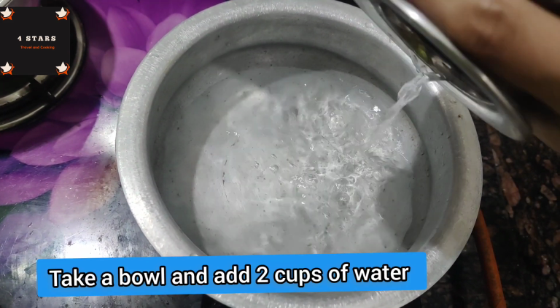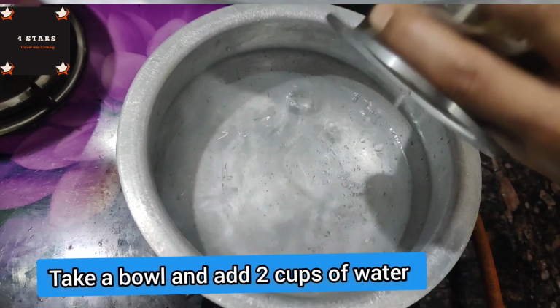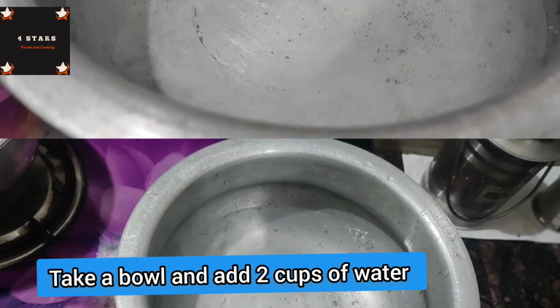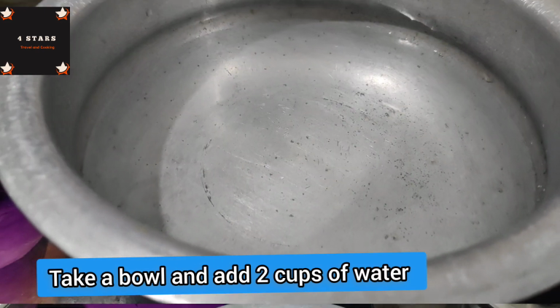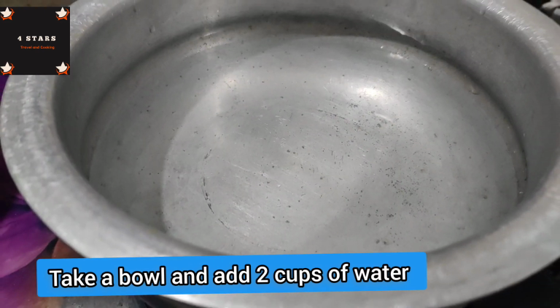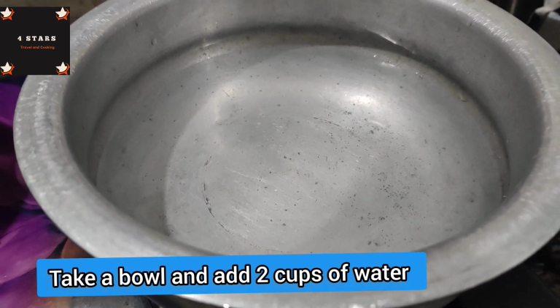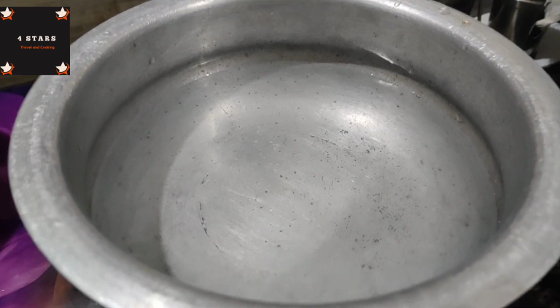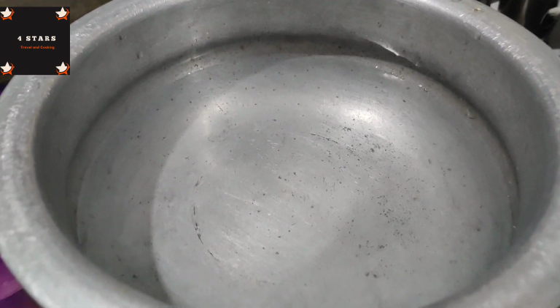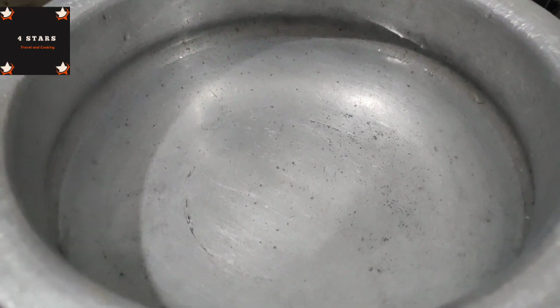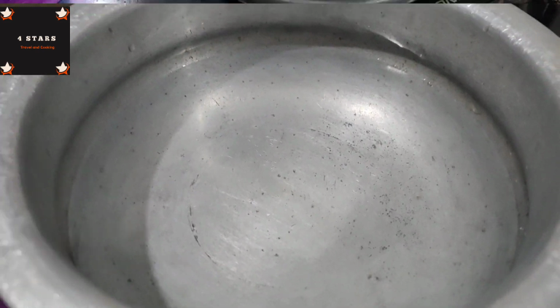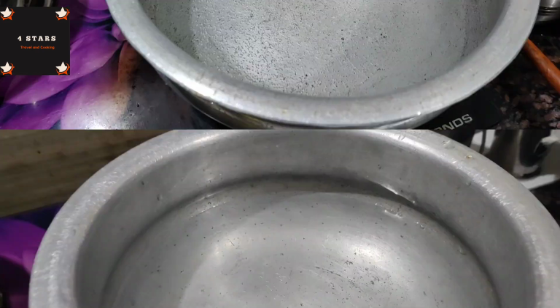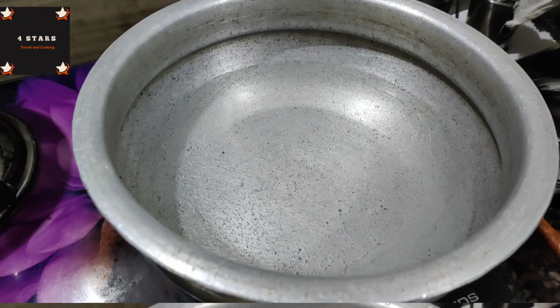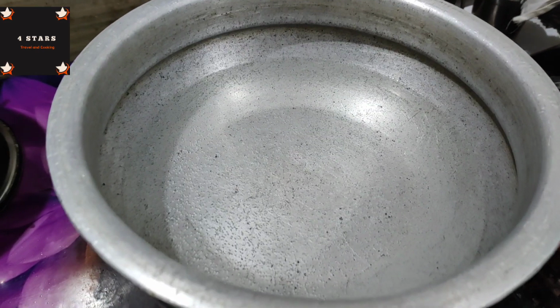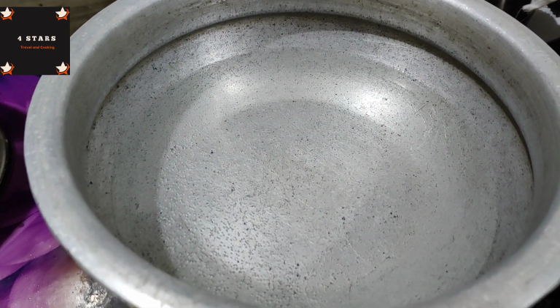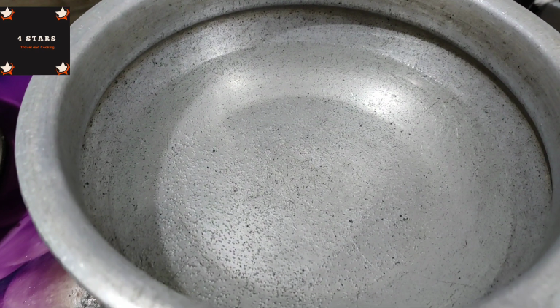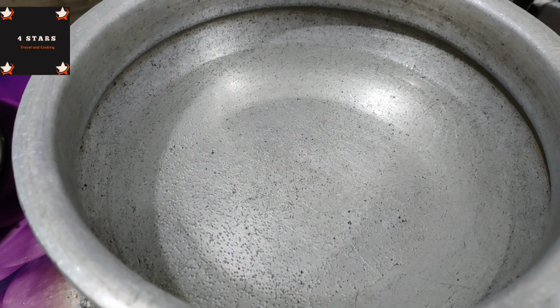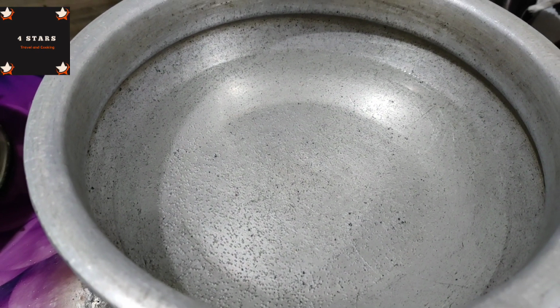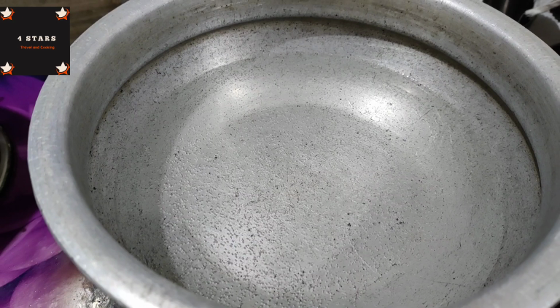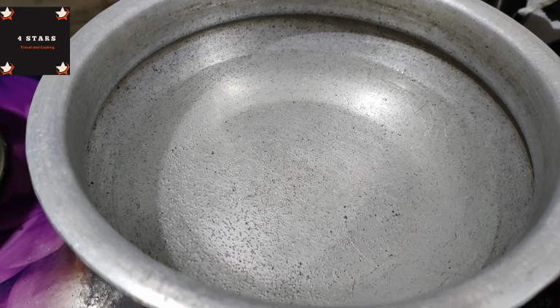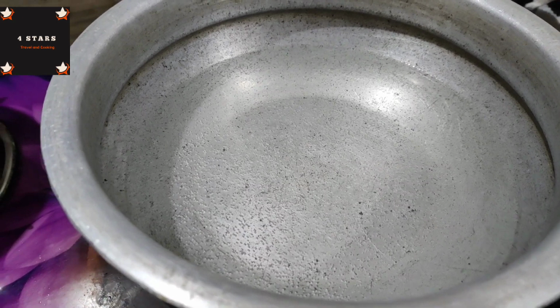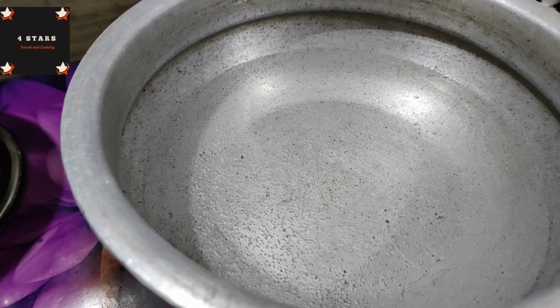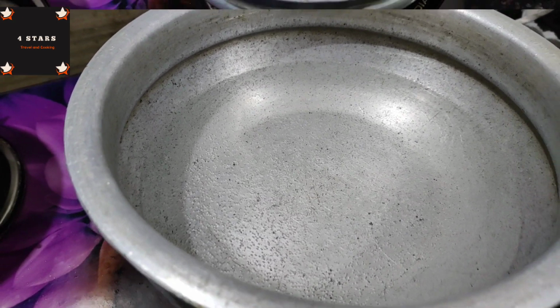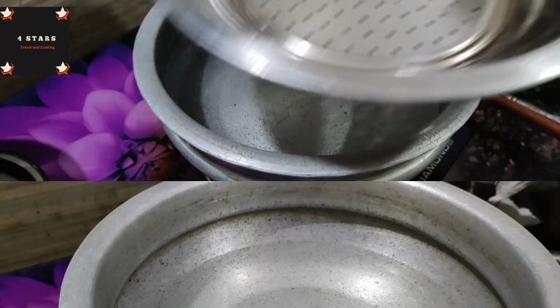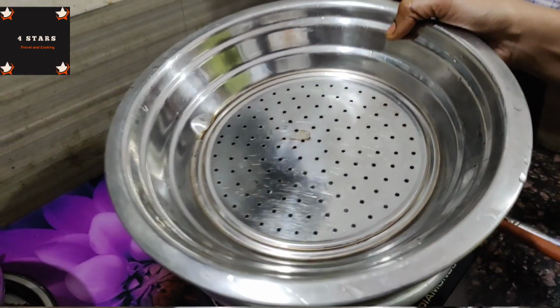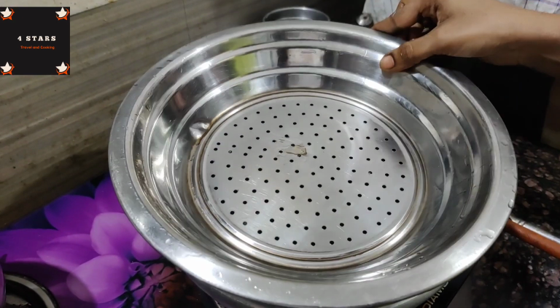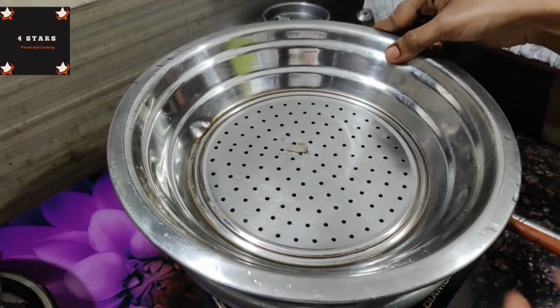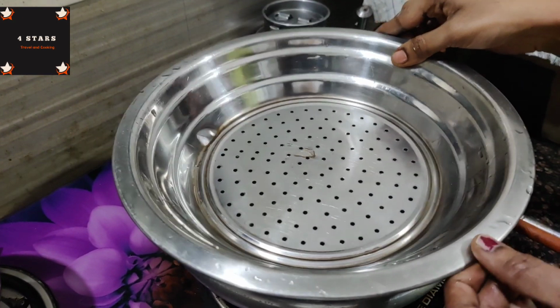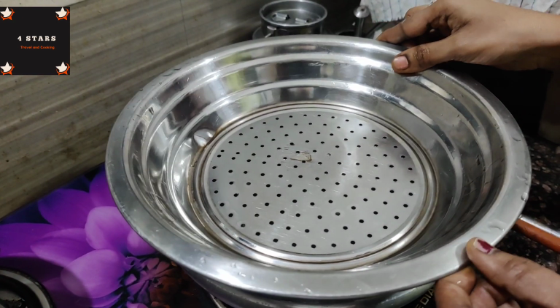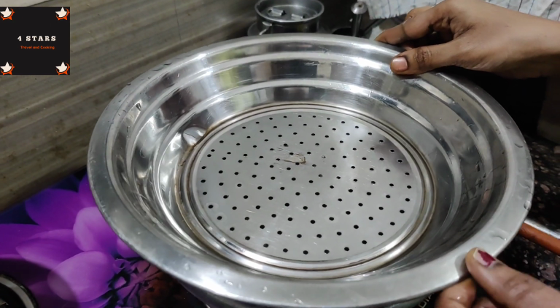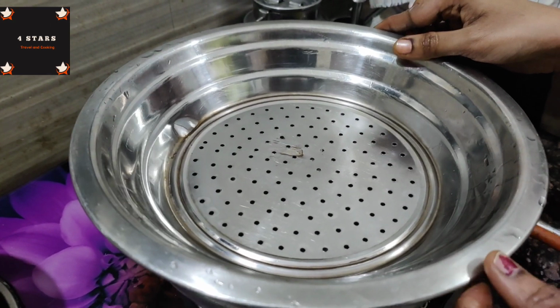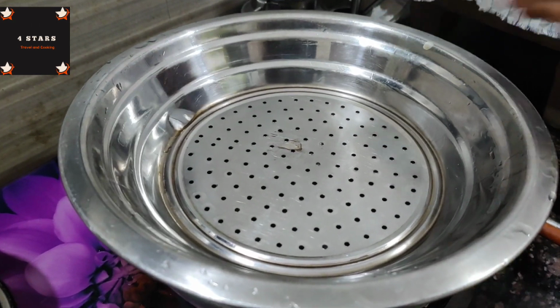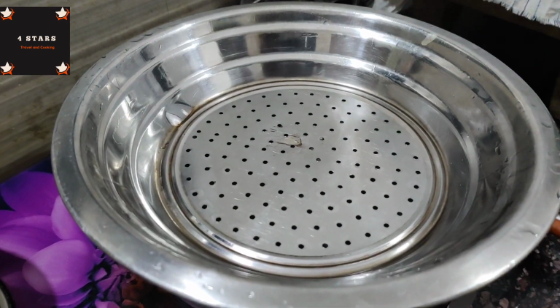Put one glass of water in a bowl. Put it on full heat. After the heat, put it in a little bit, then put it in steam.